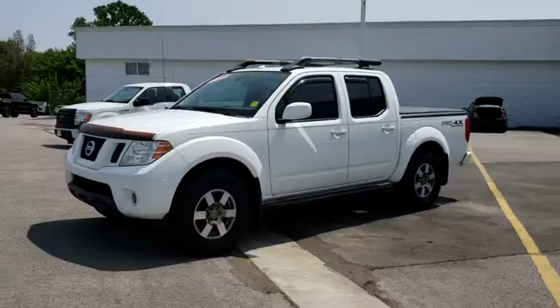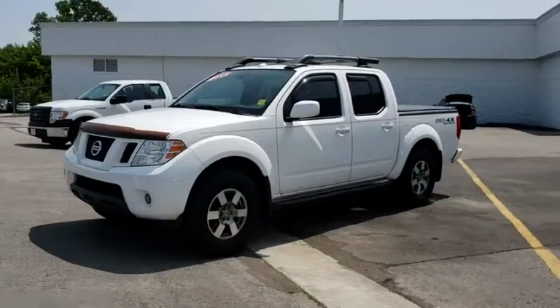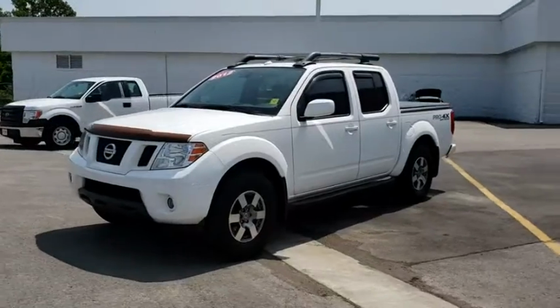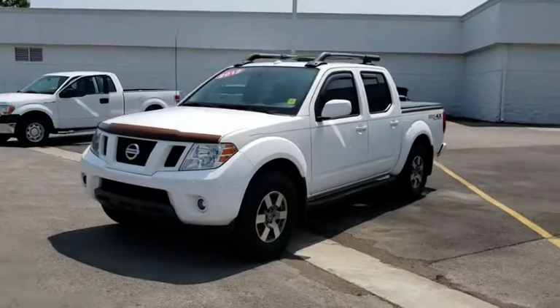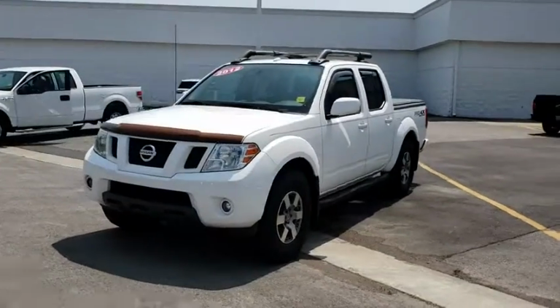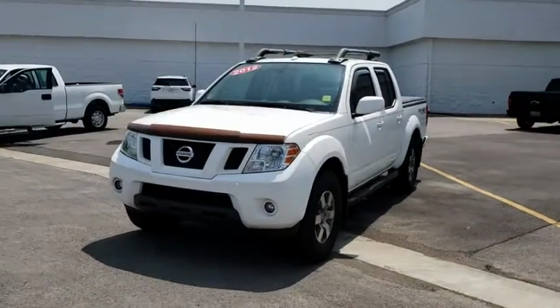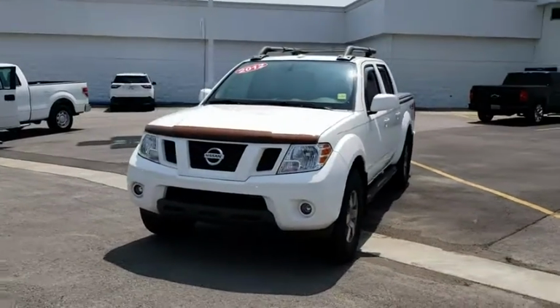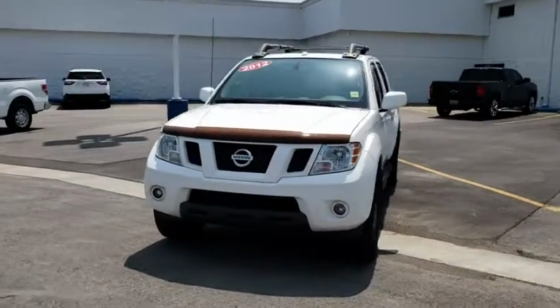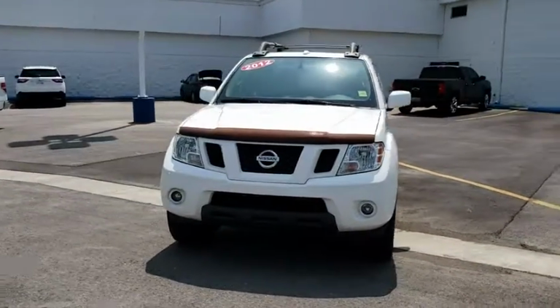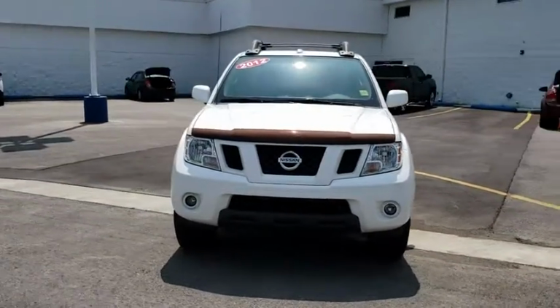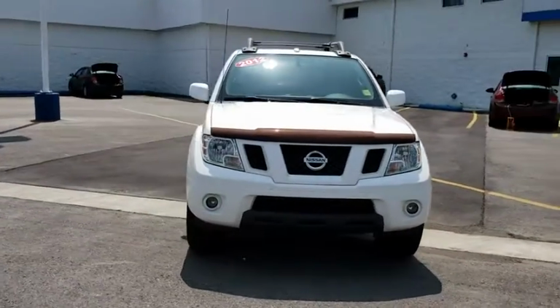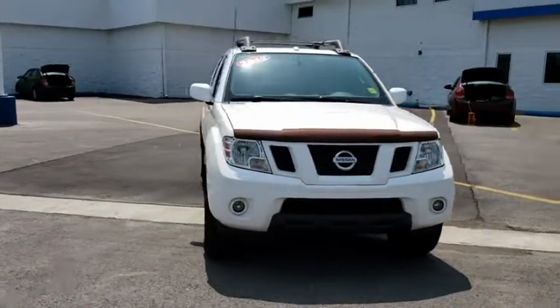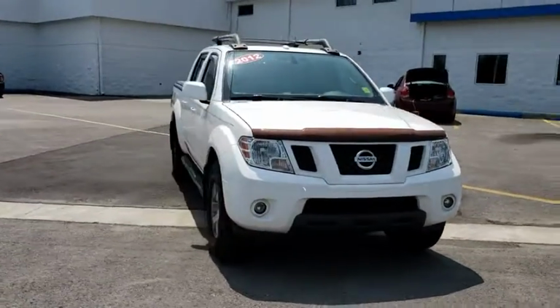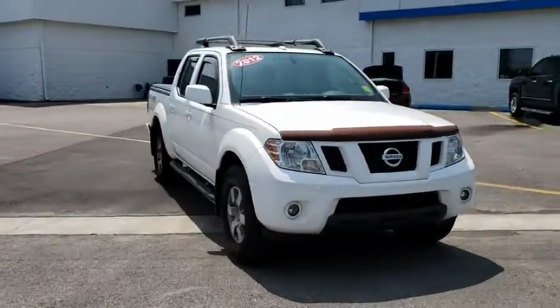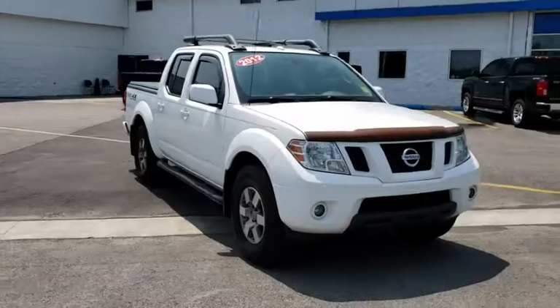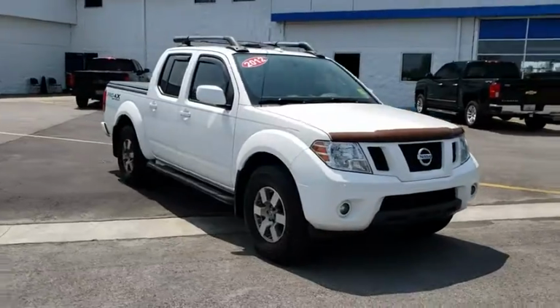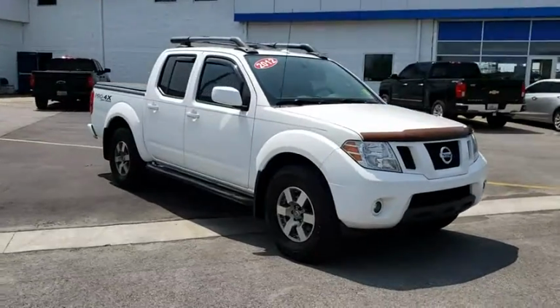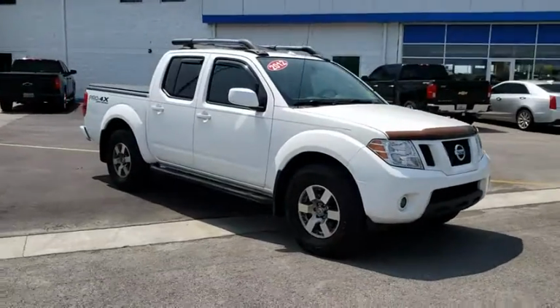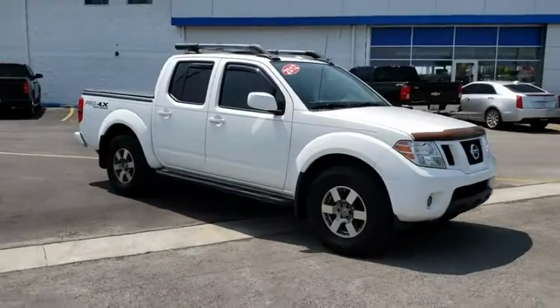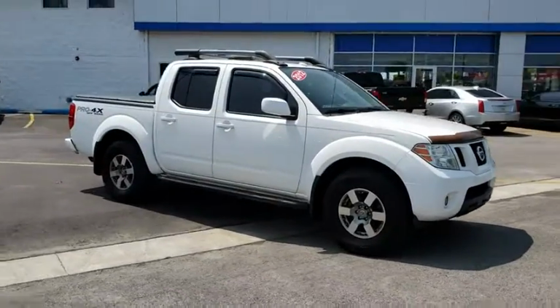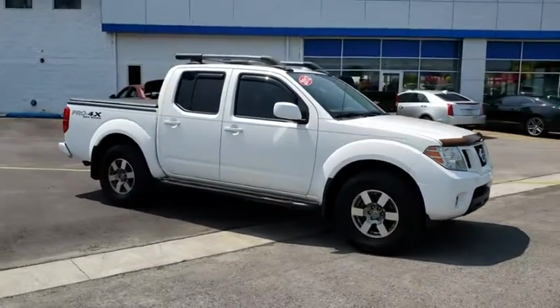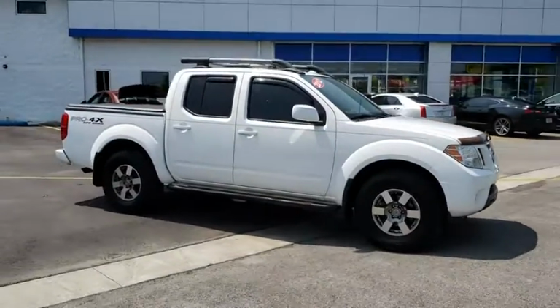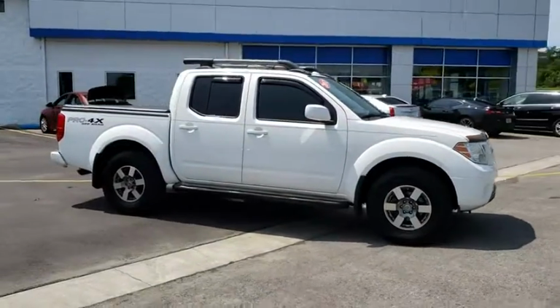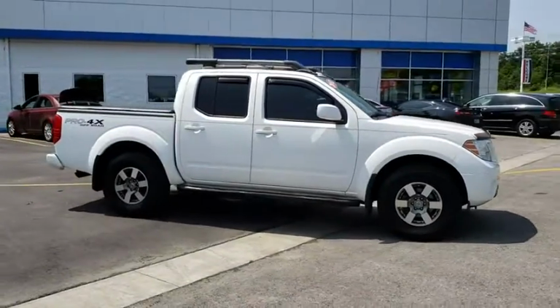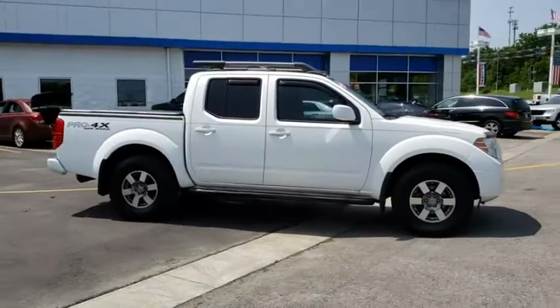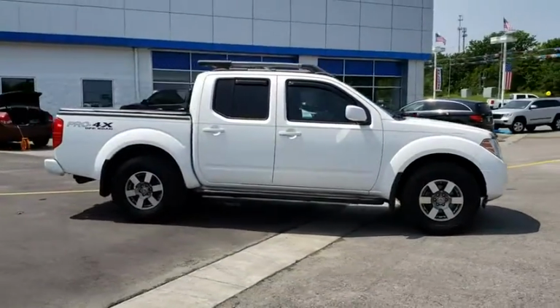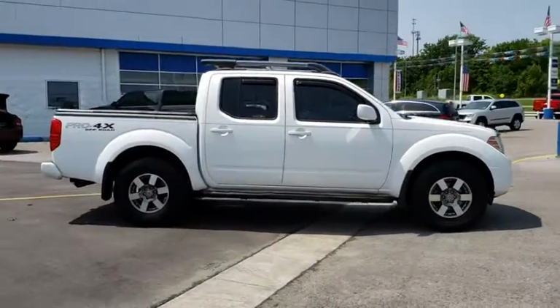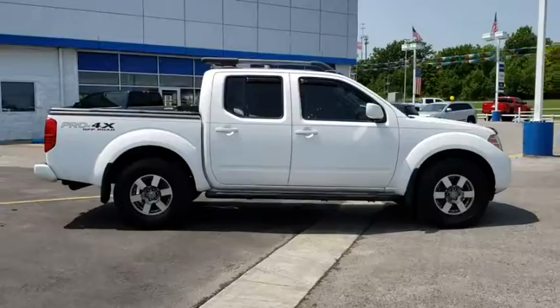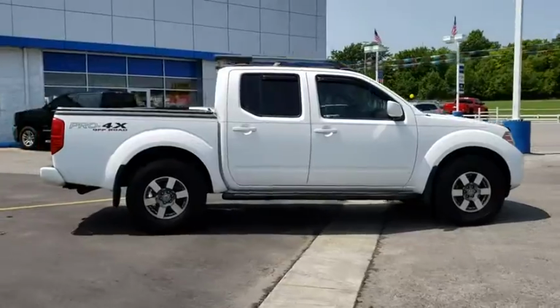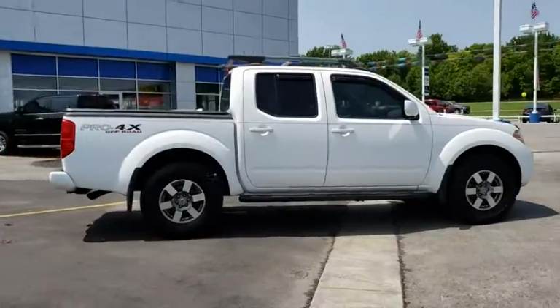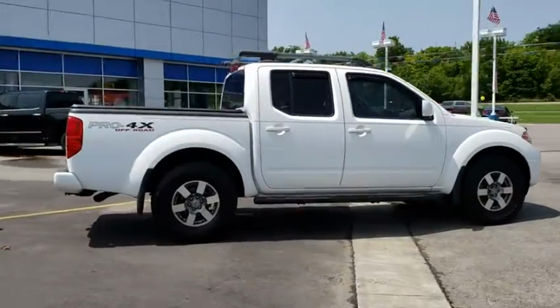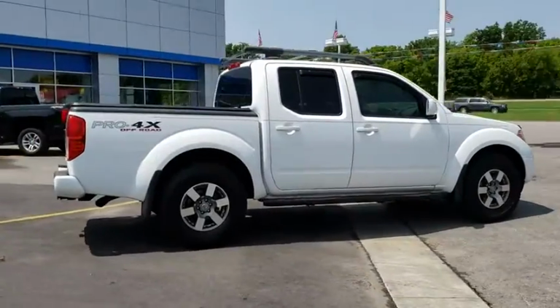The 2012 Nissan Frontier. The Nissan Frontier offers a full-length, fully-boxed frame for strength, serious off-road capabilities, and a five-star rating for side-impact crash safety.